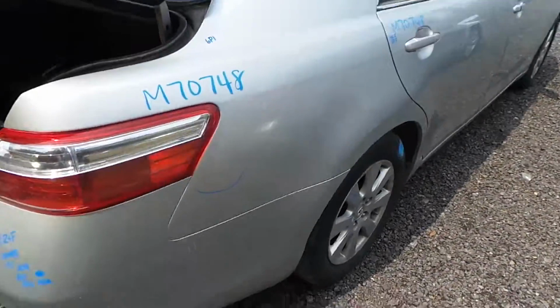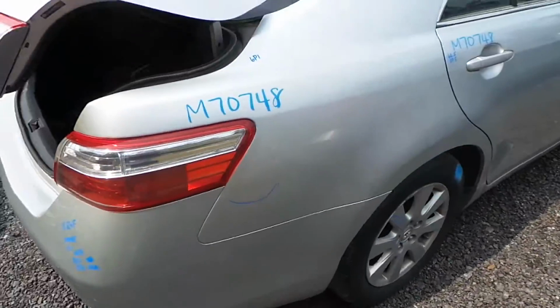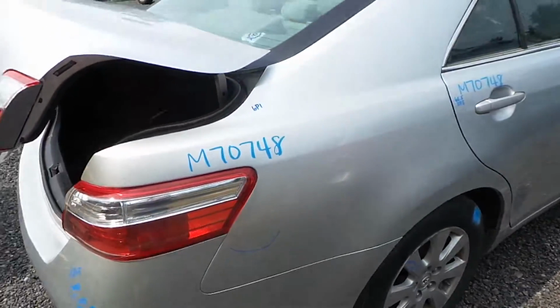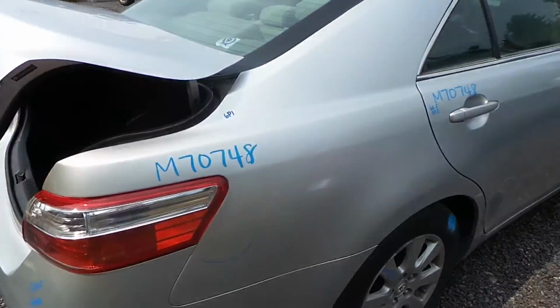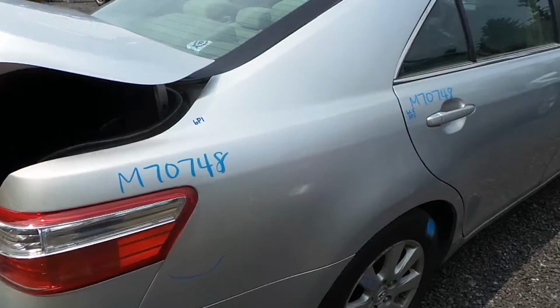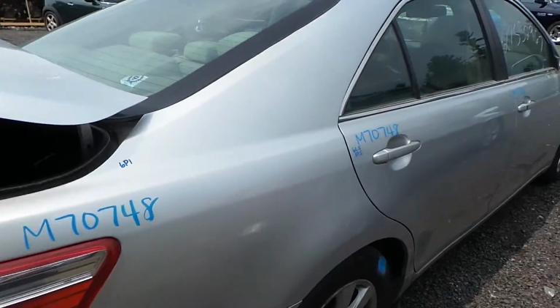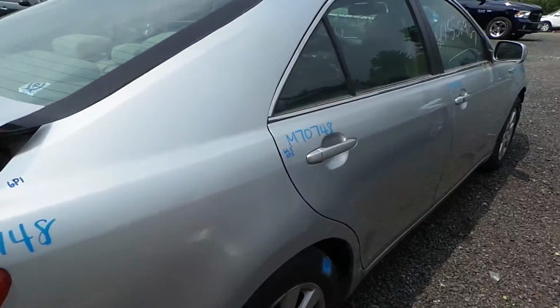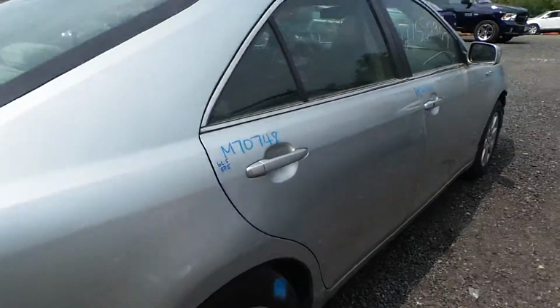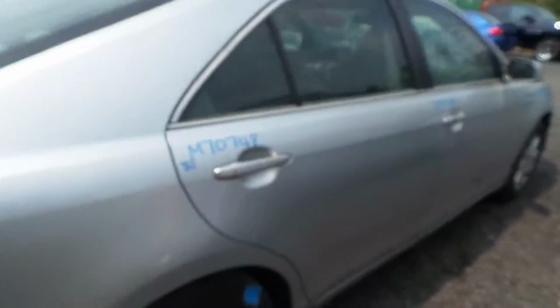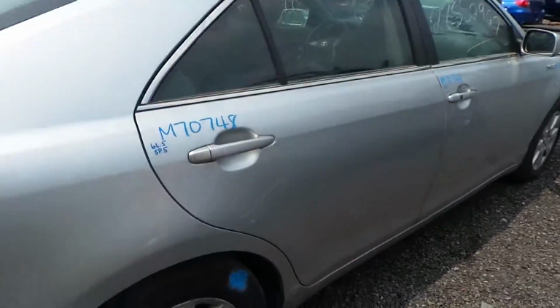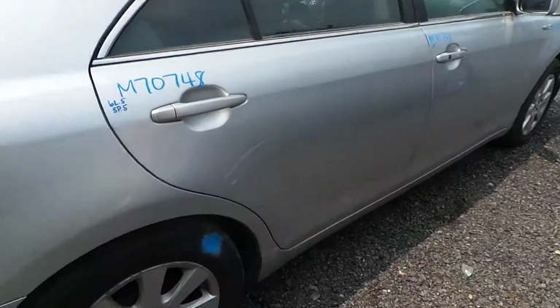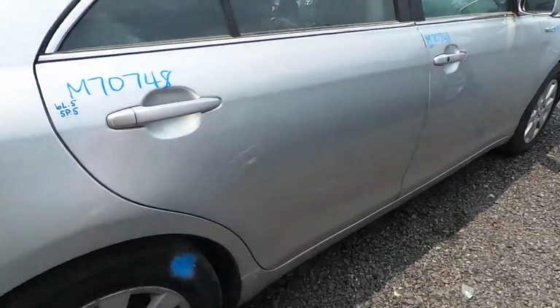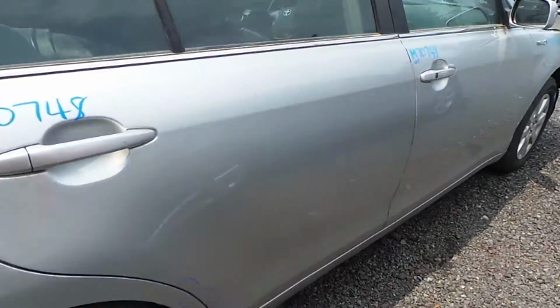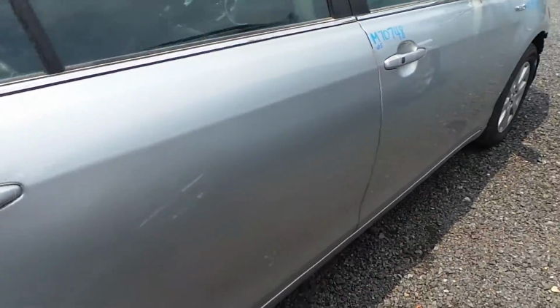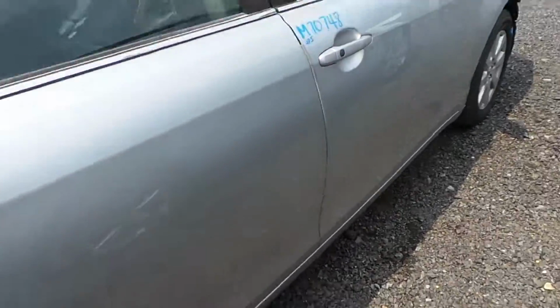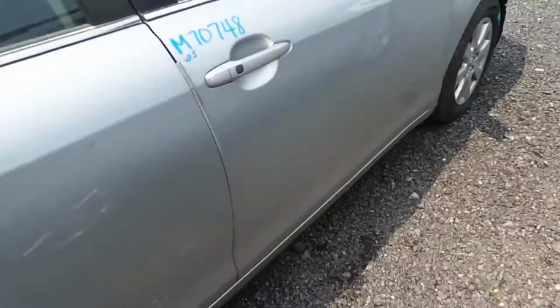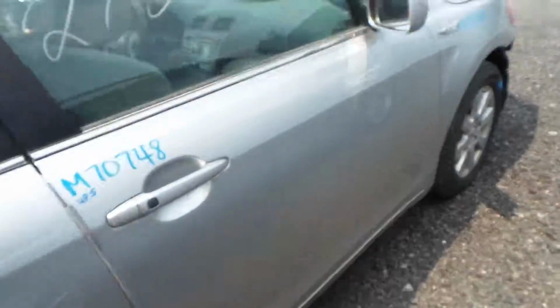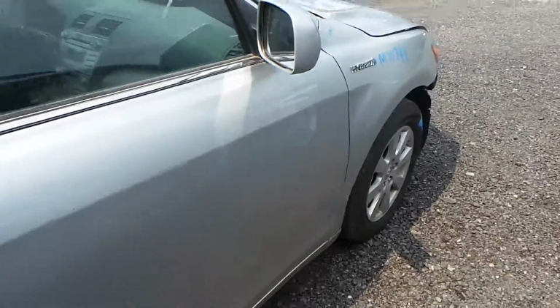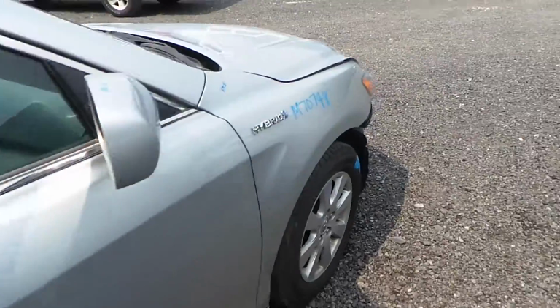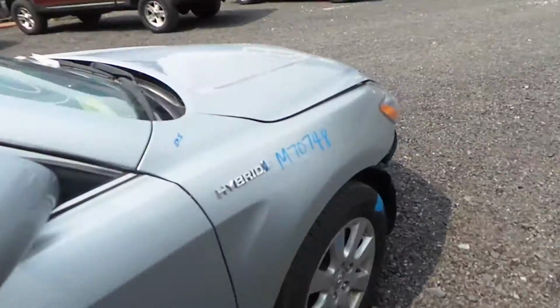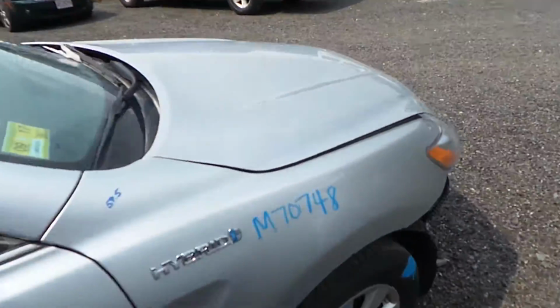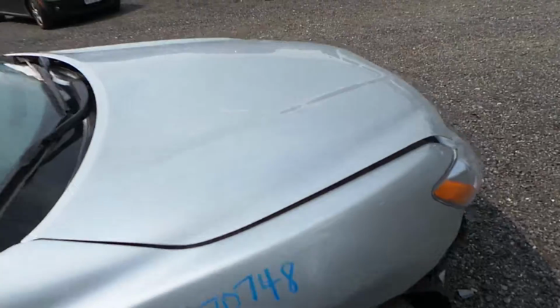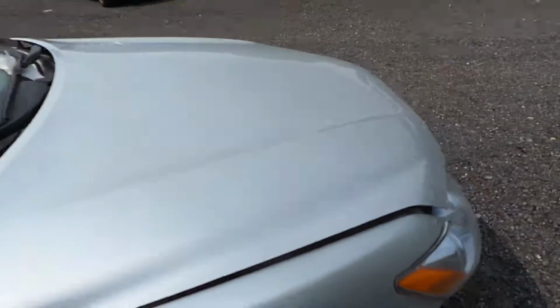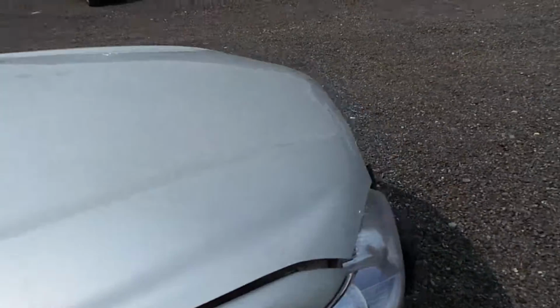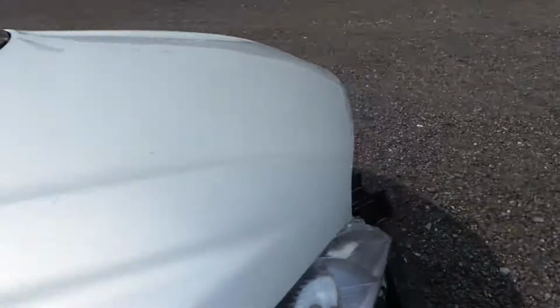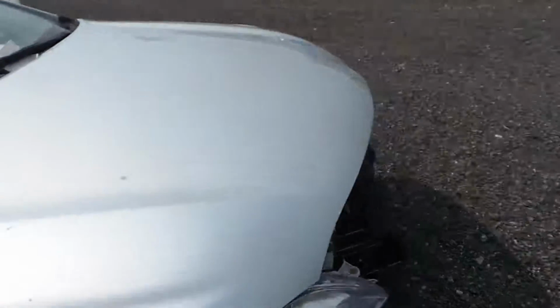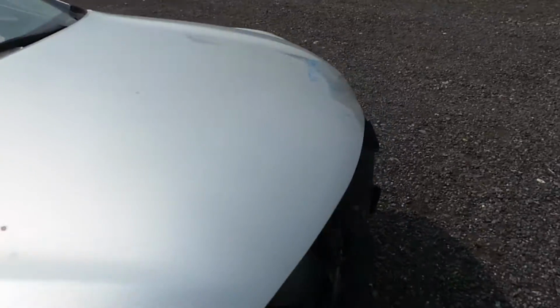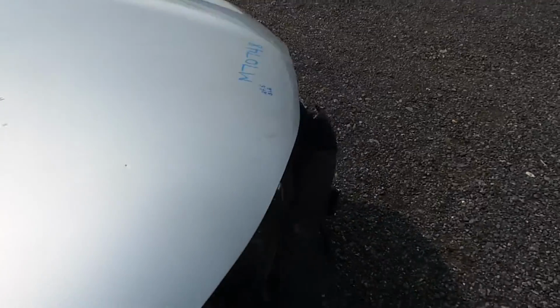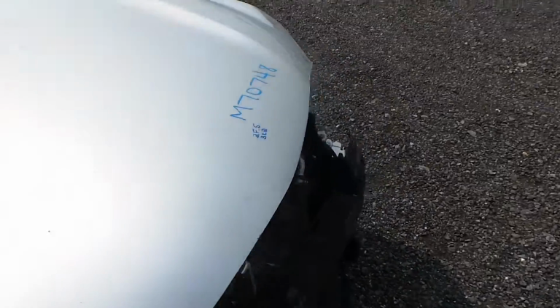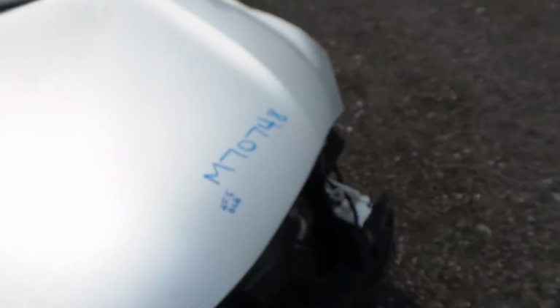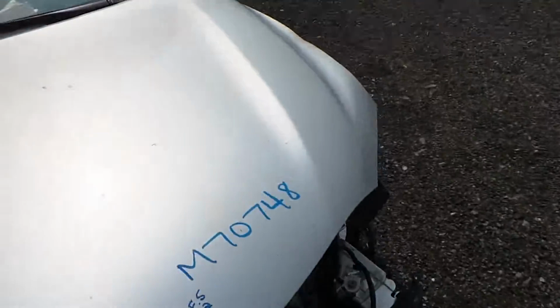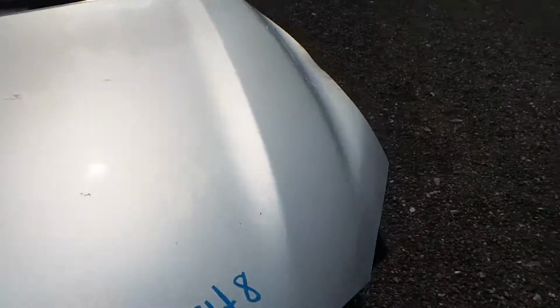Around the other side we have a good quarter panel and two good doors, with a small couple of minor things. The hood is good as well, though there is some lip damage from how the vehicle was hit.